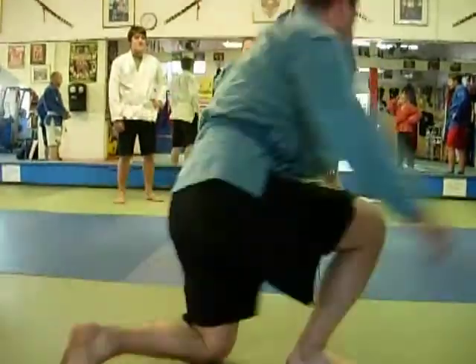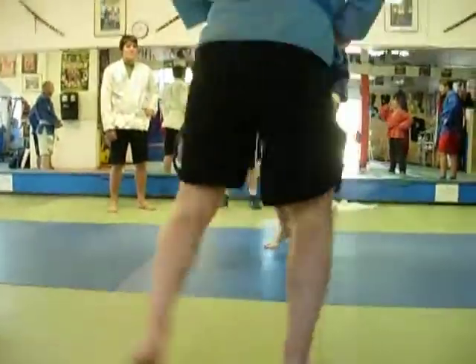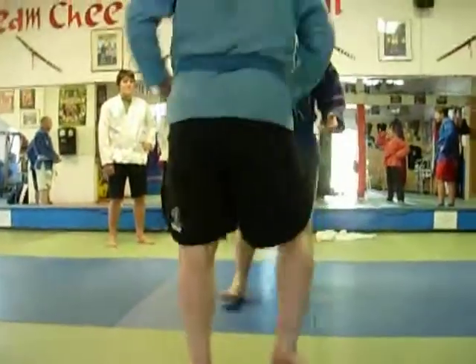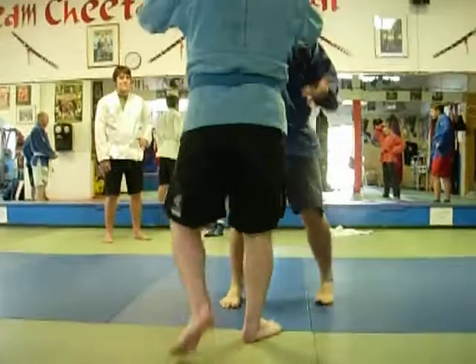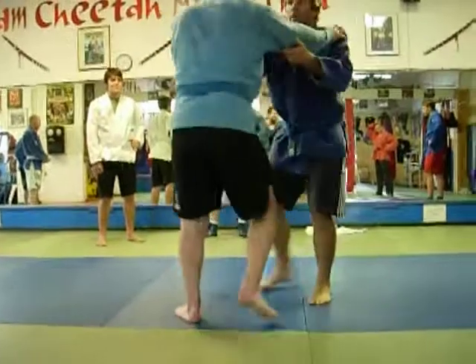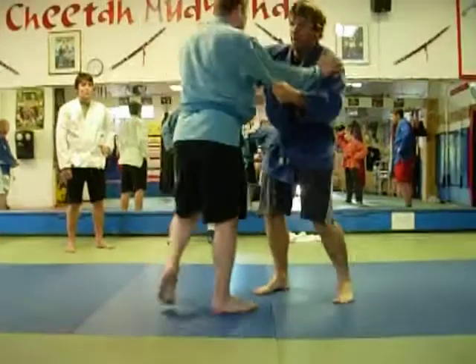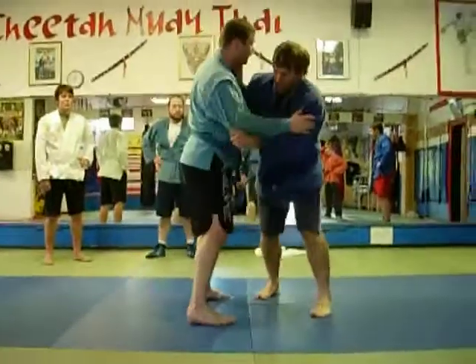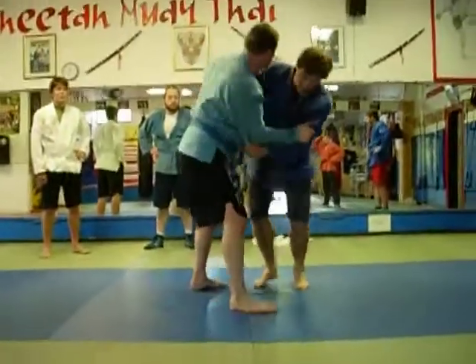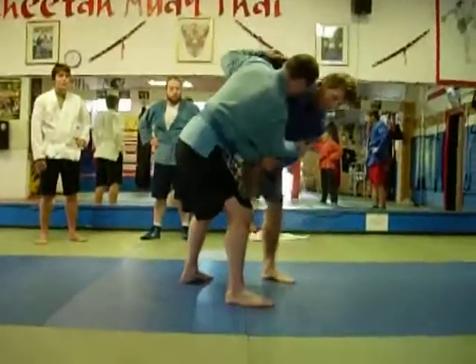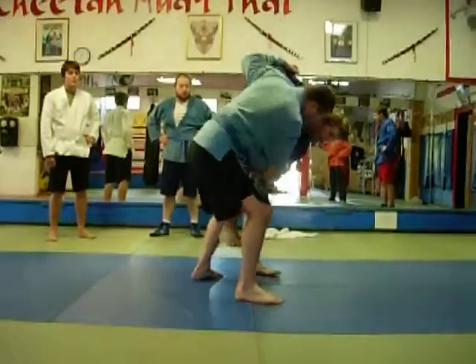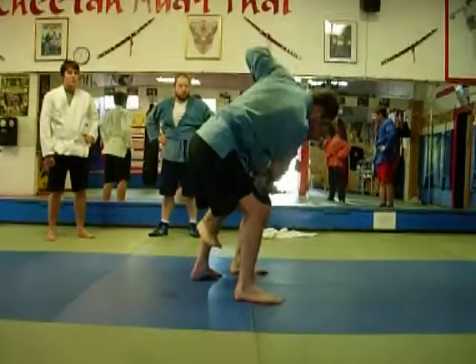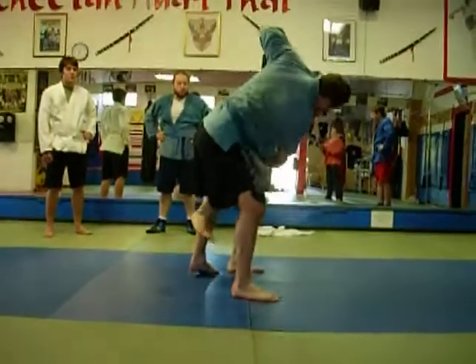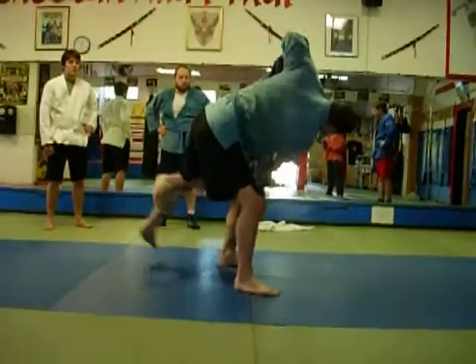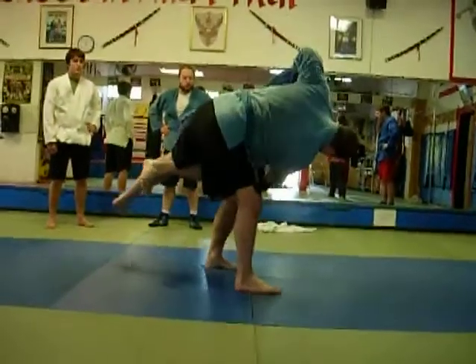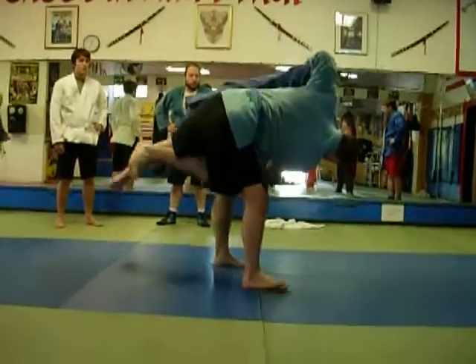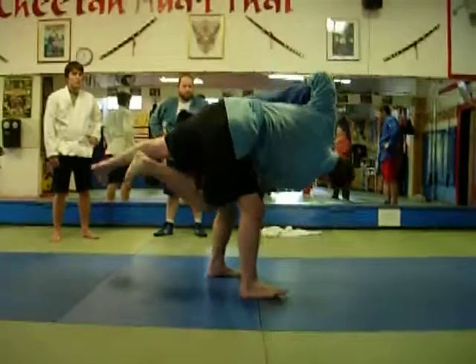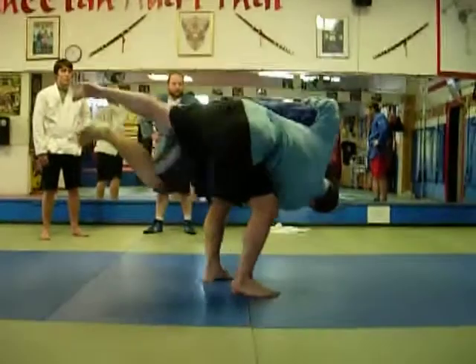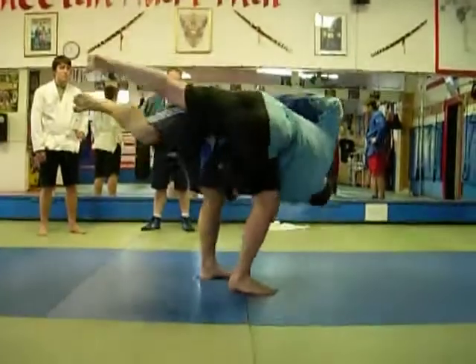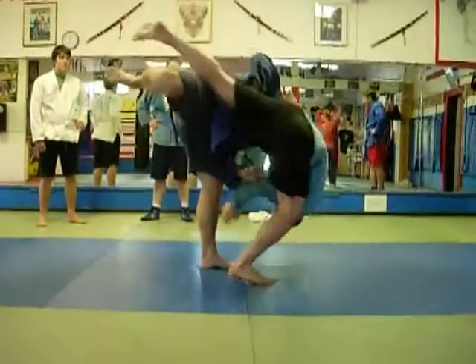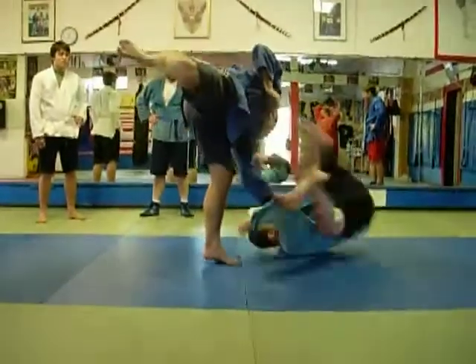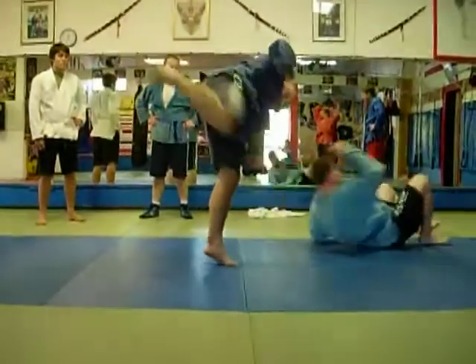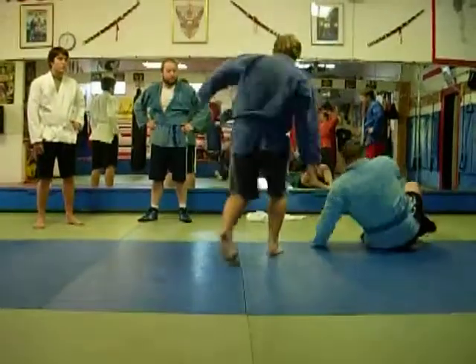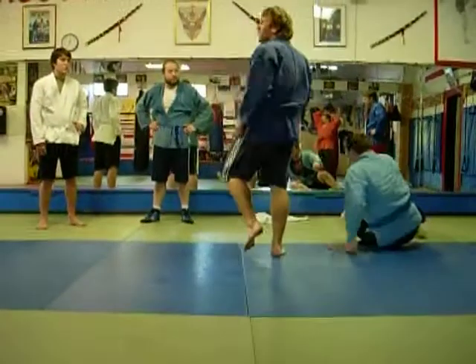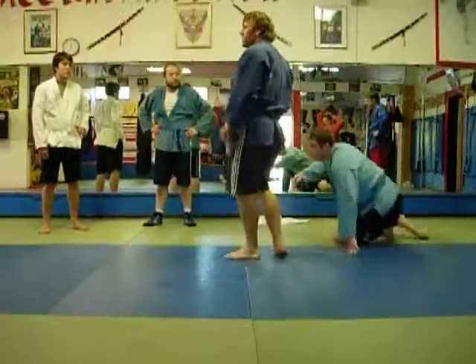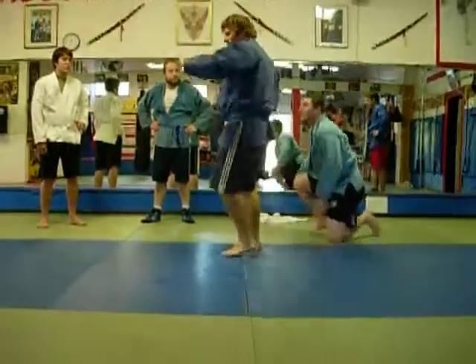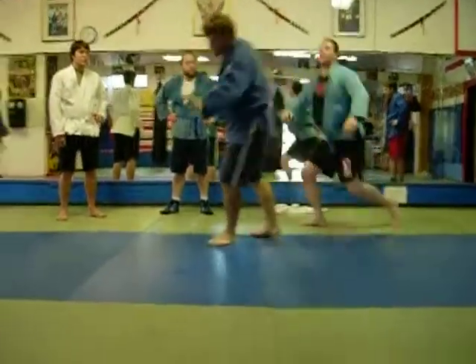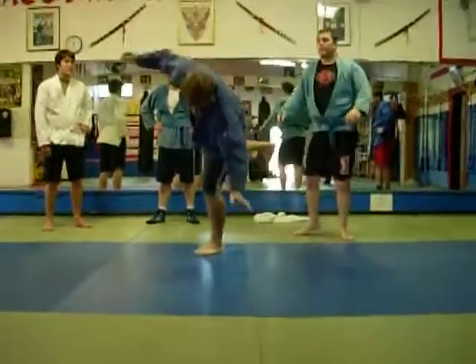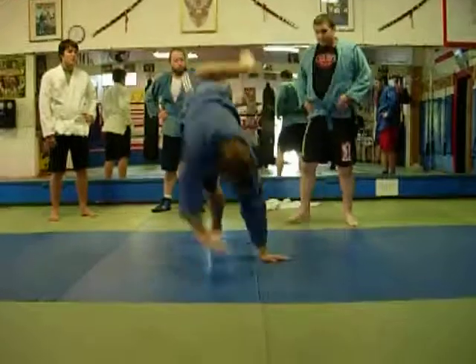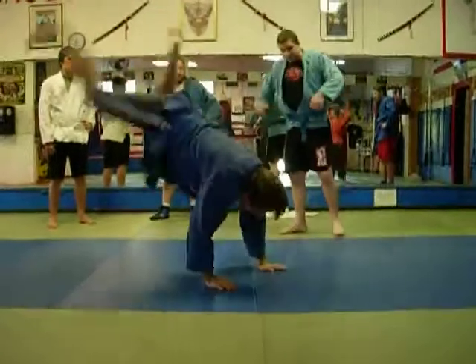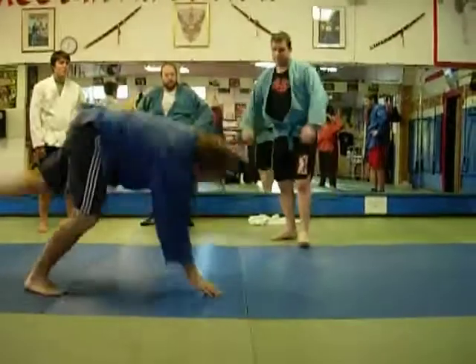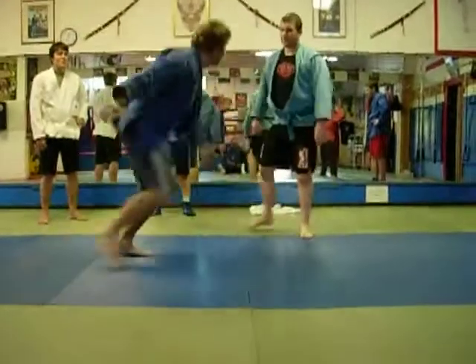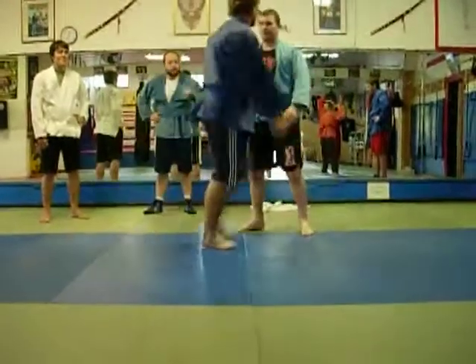Now, if you're having trouble, just kind of look for your targets, okay?